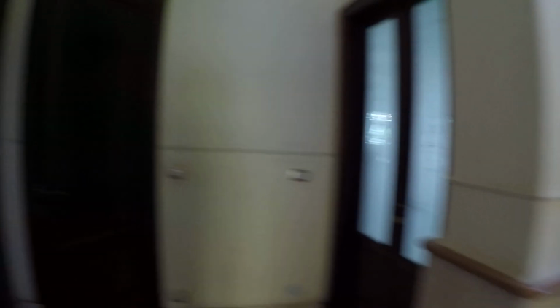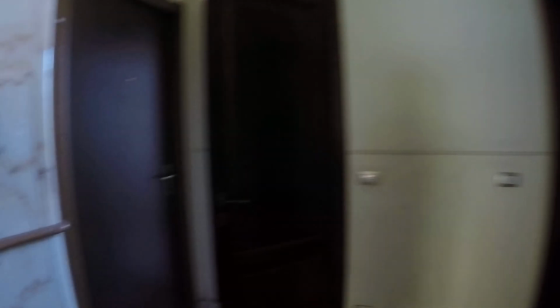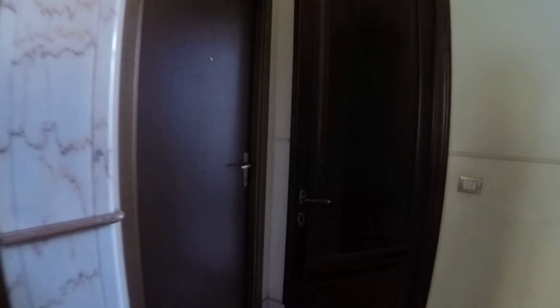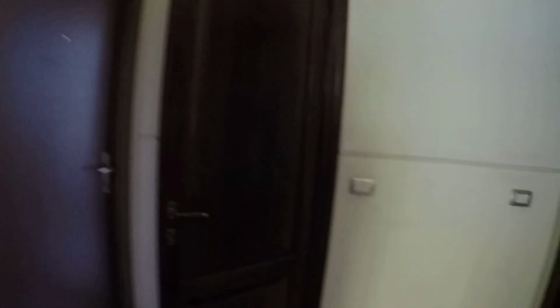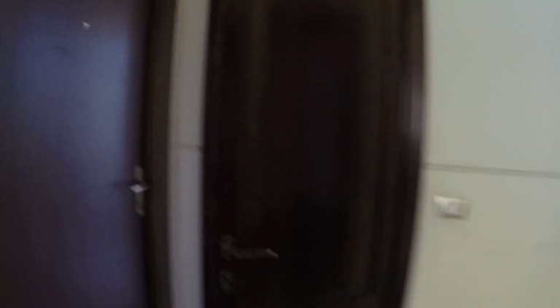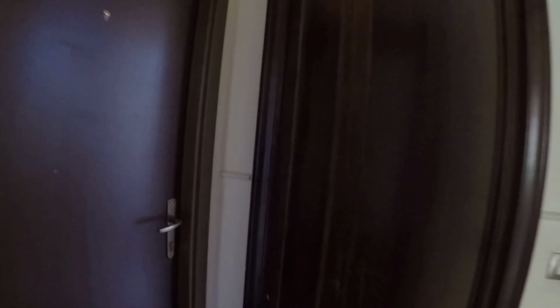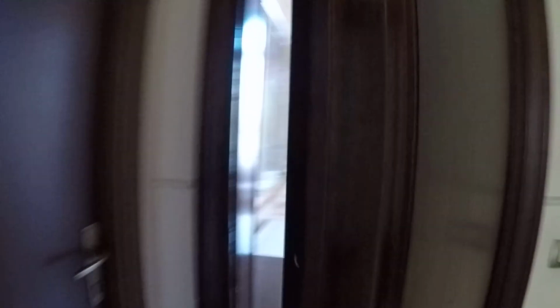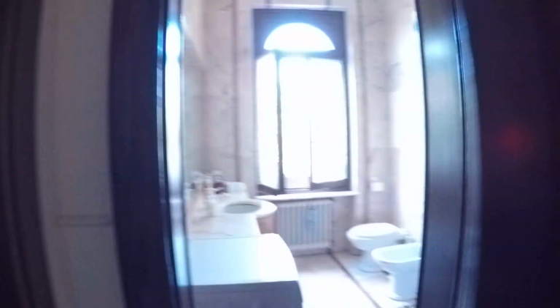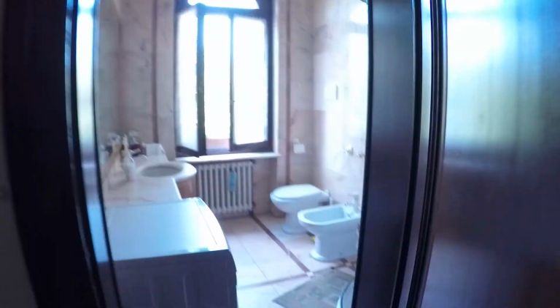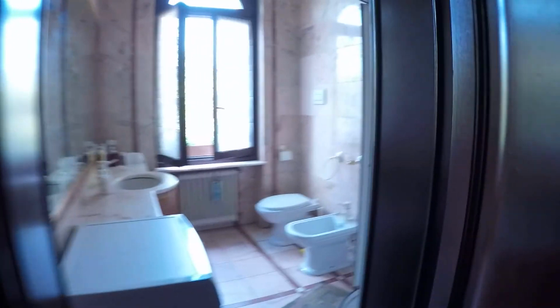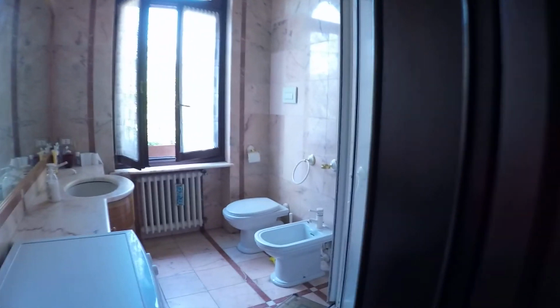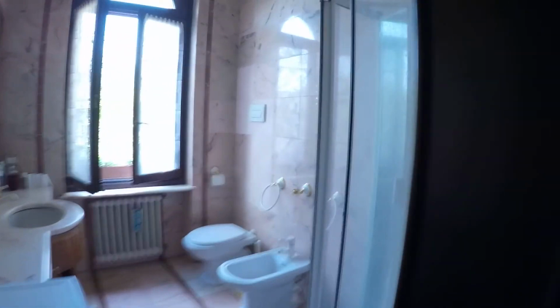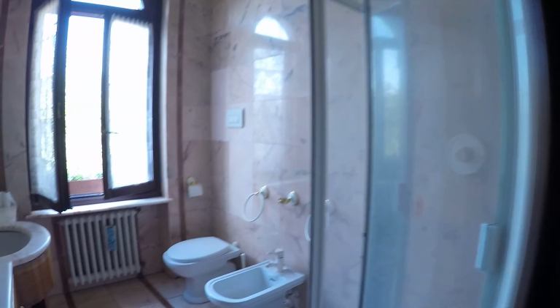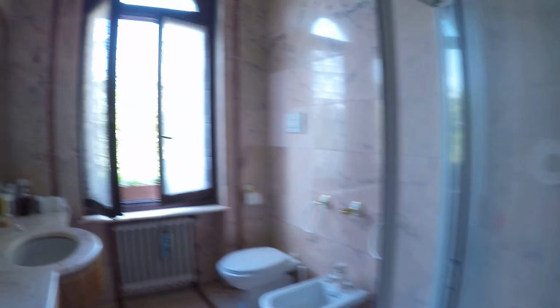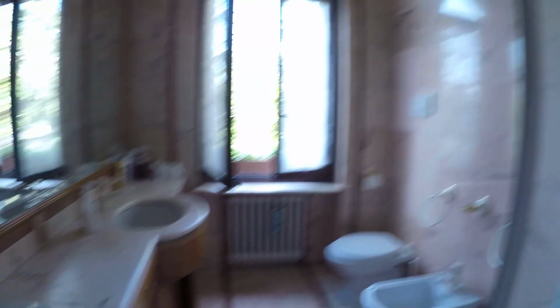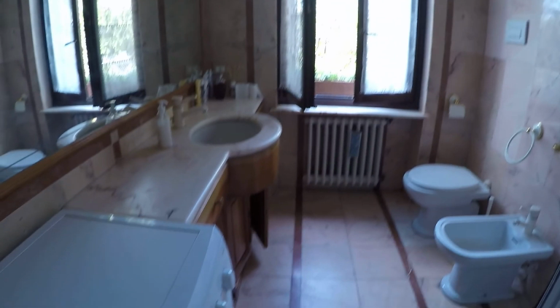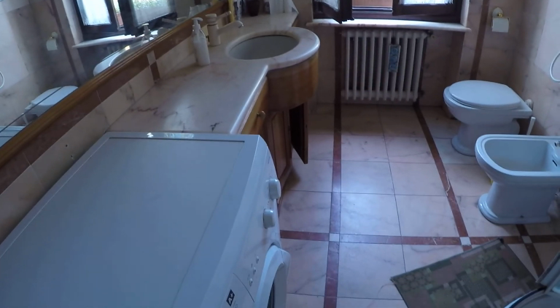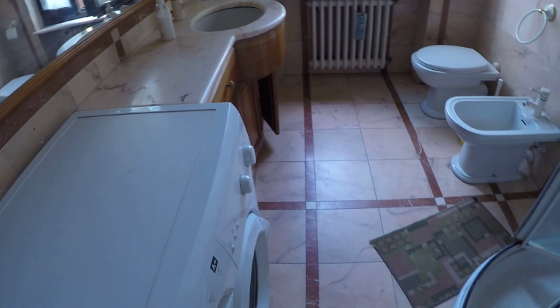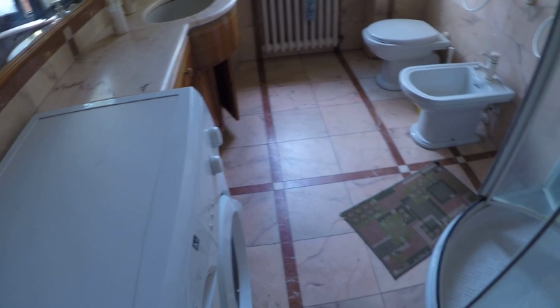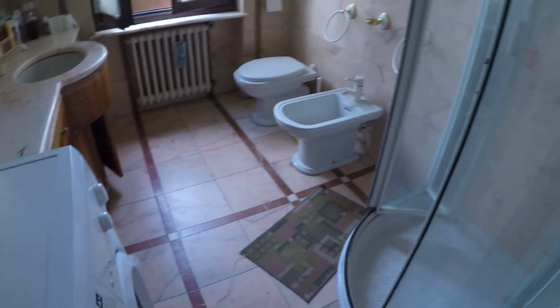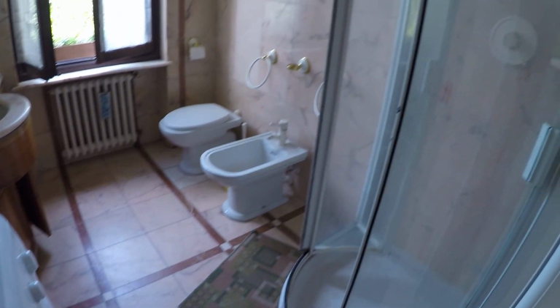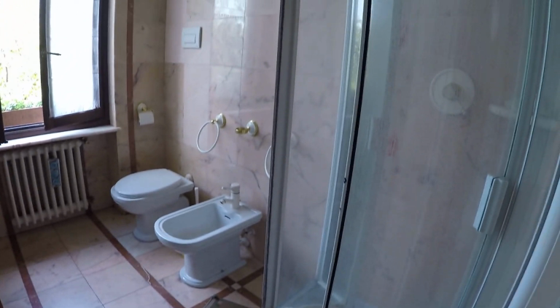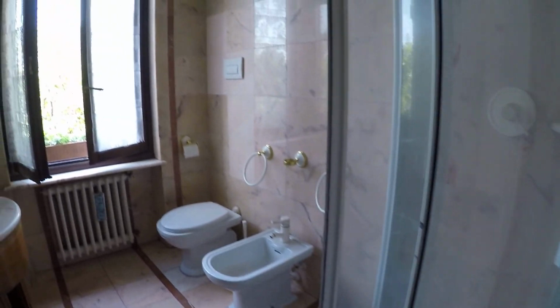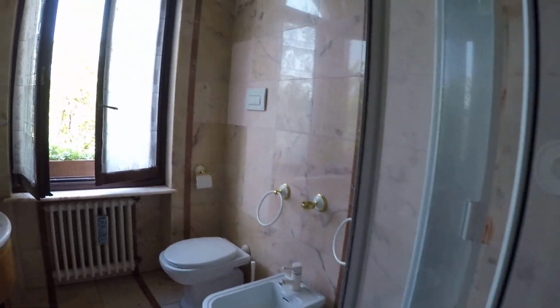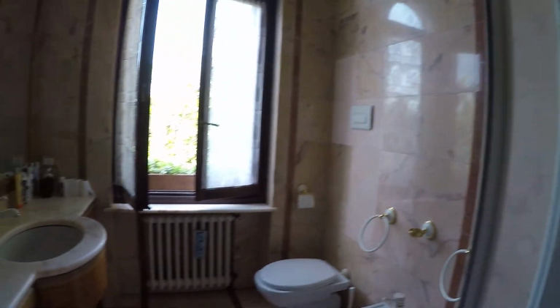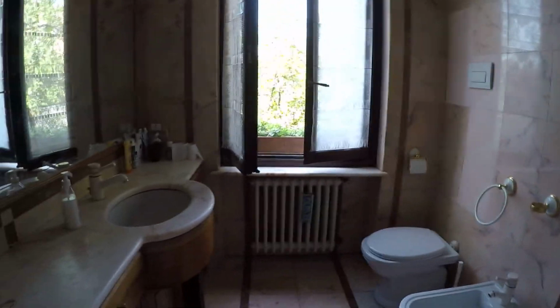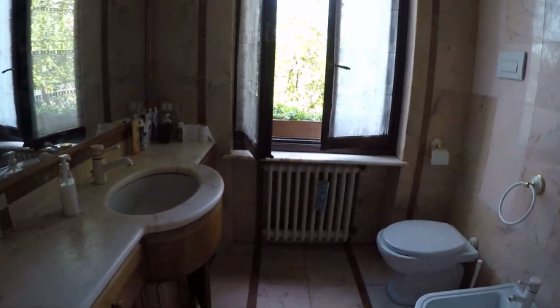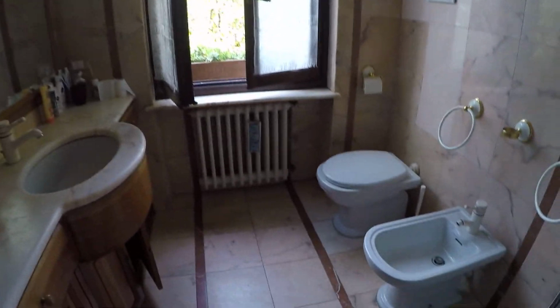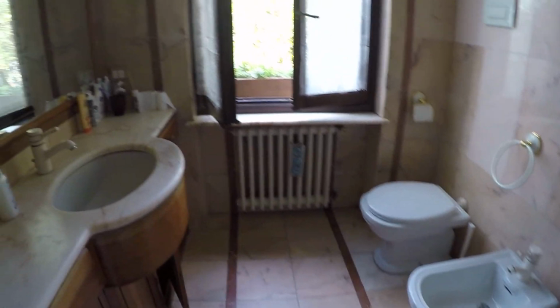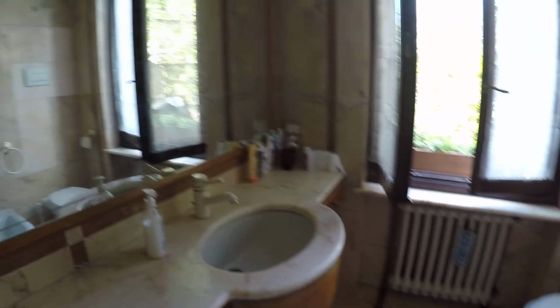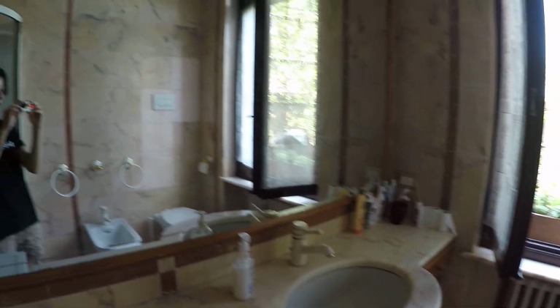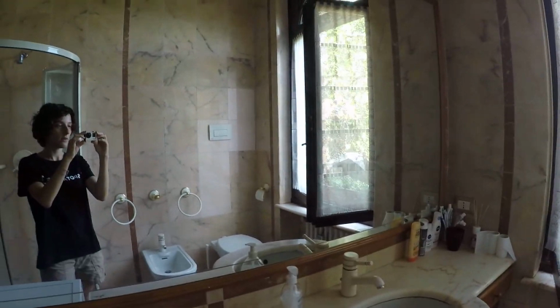We have other rooms, and this is the other bathroom. As you can see, we have the washing machine. We have a large shower, the sink, the toilet, the bidet, and a huge mirror.